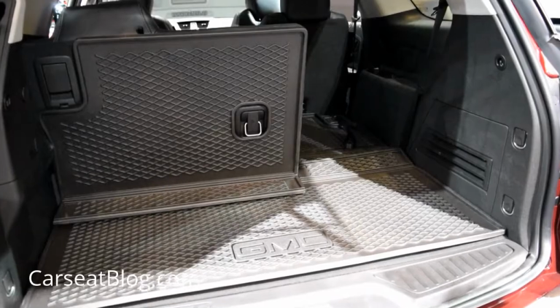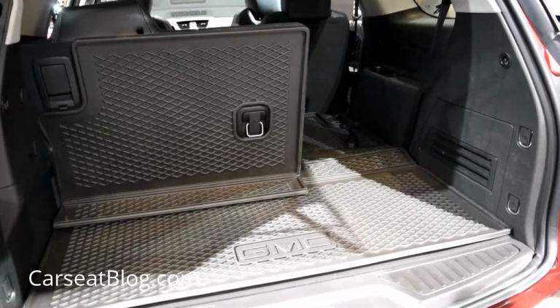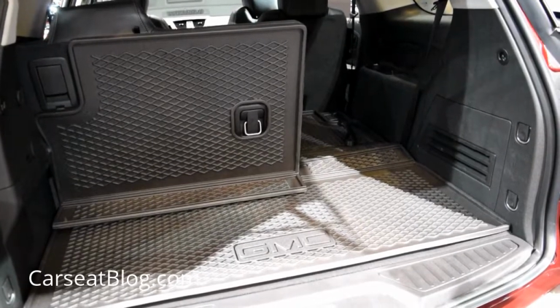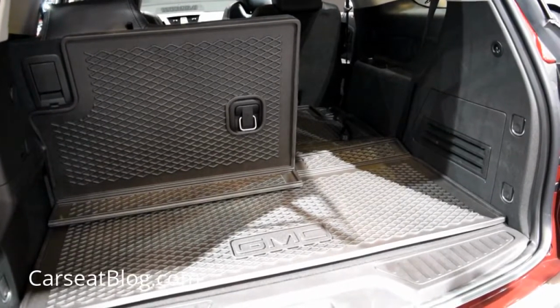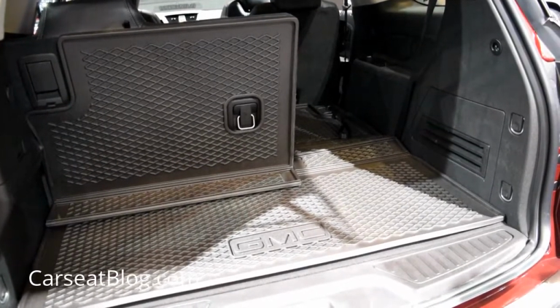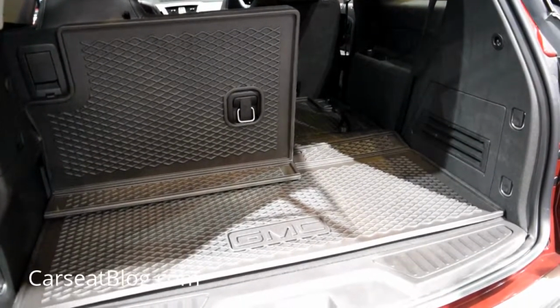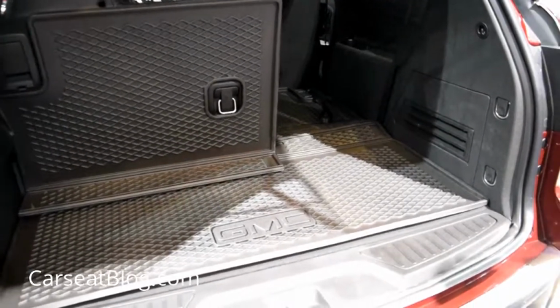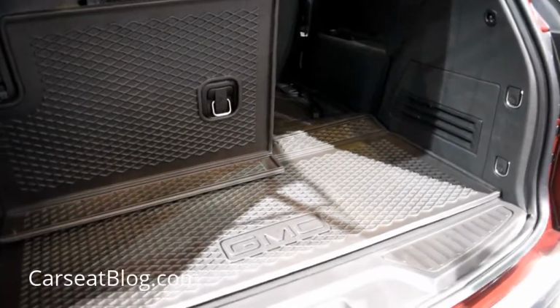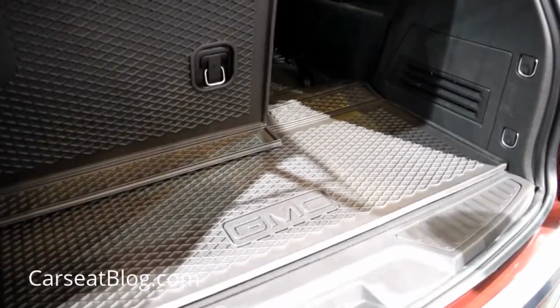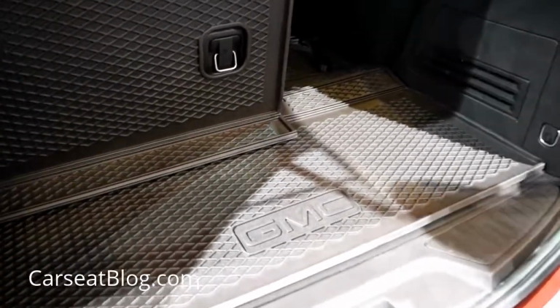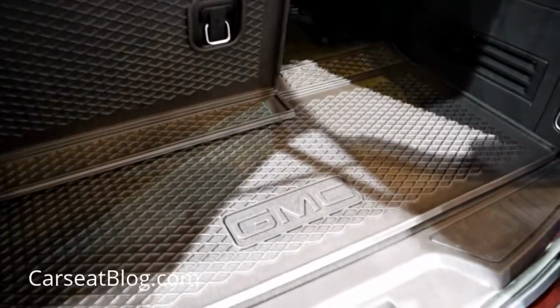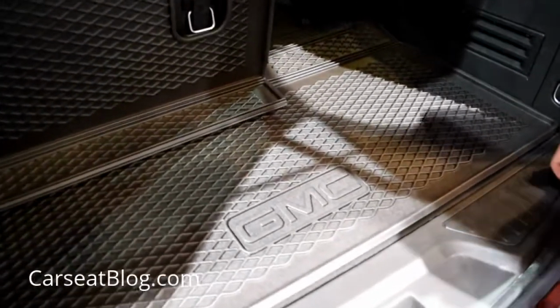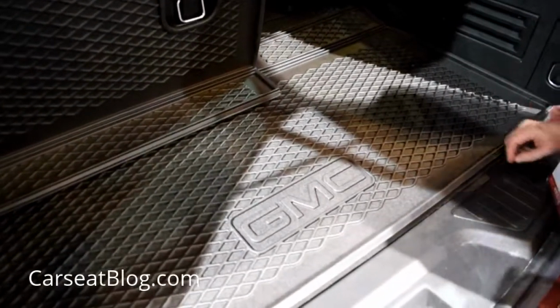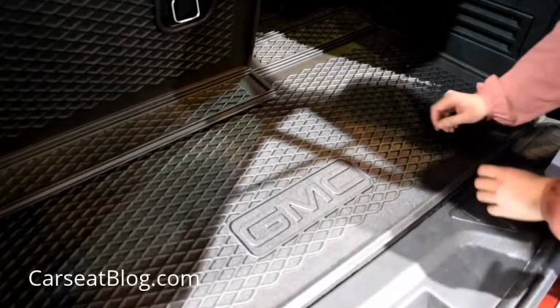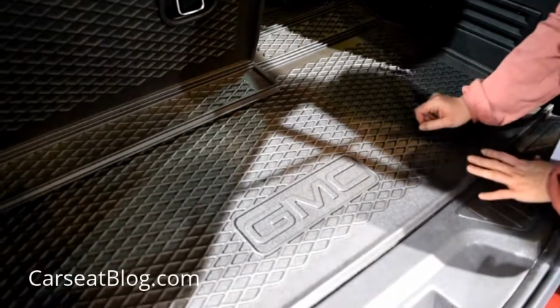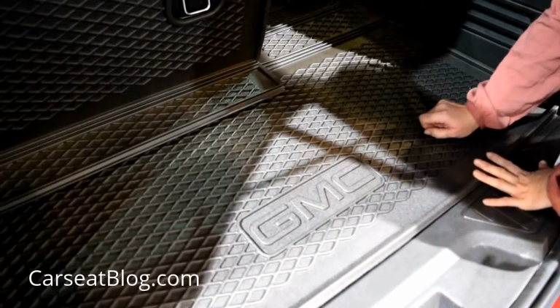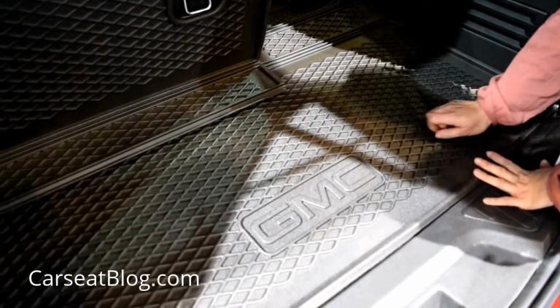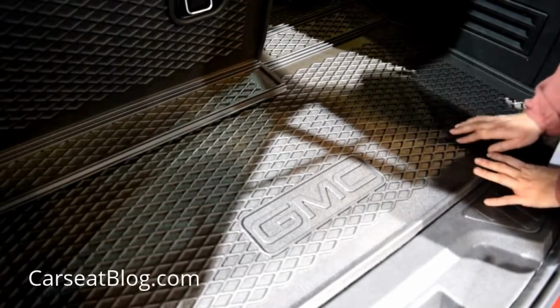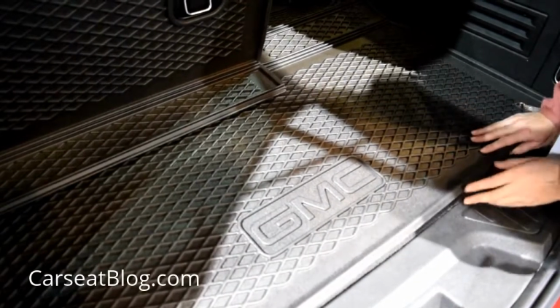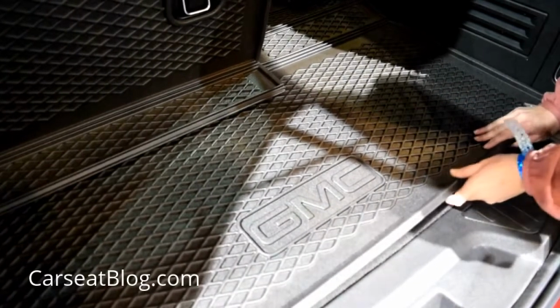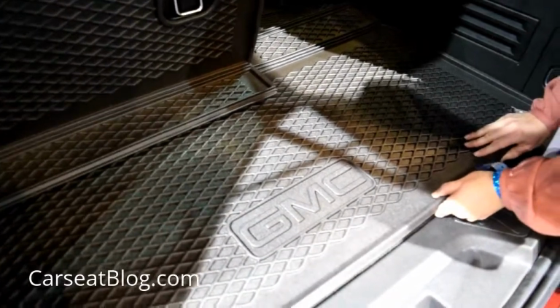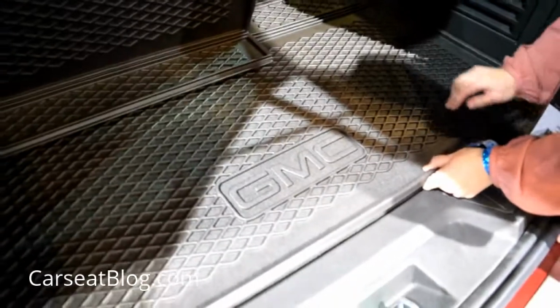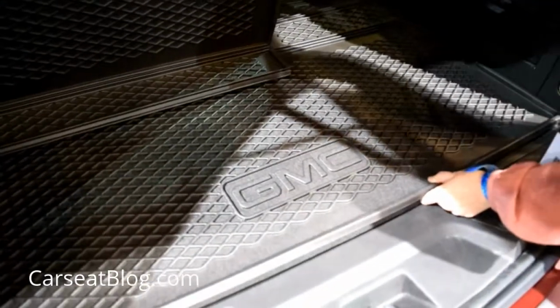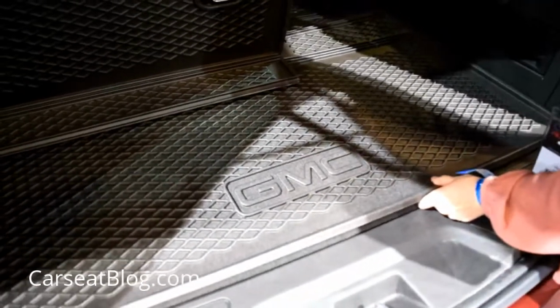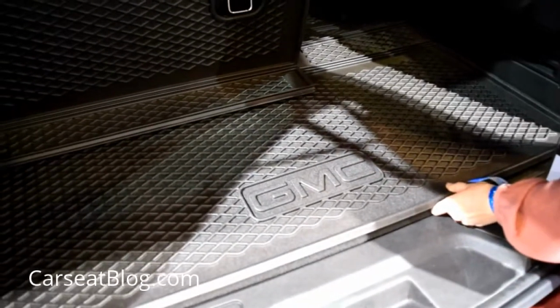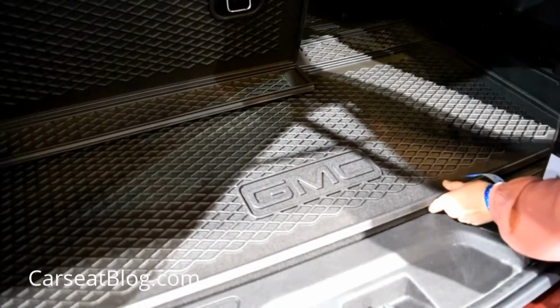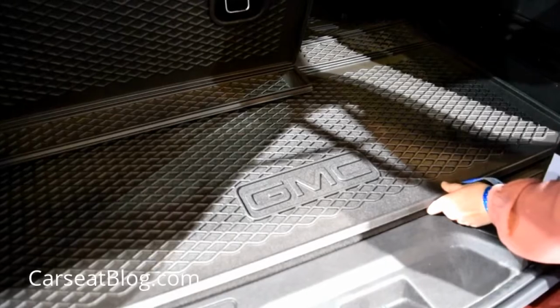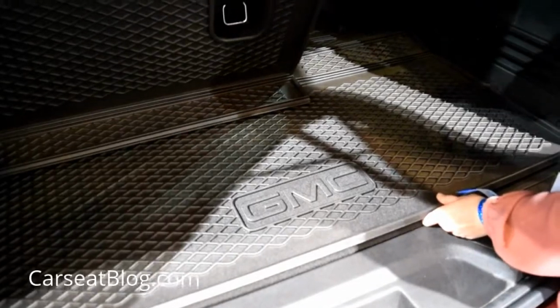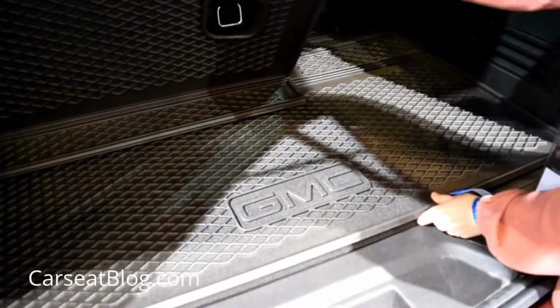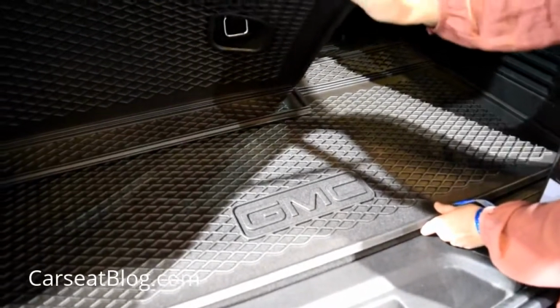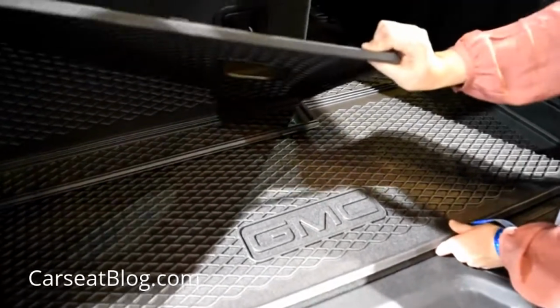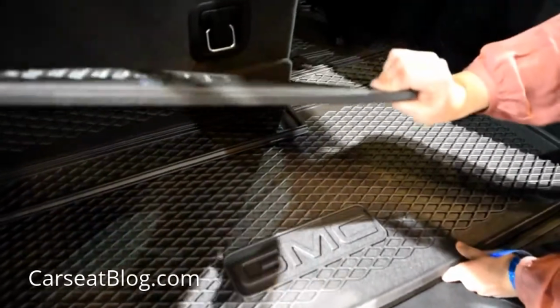We wanted to show you an interesting feature. If you are a fan of aftermarket floor mats and cargo space protectors, this is a great one that comes custom for the Acadia.